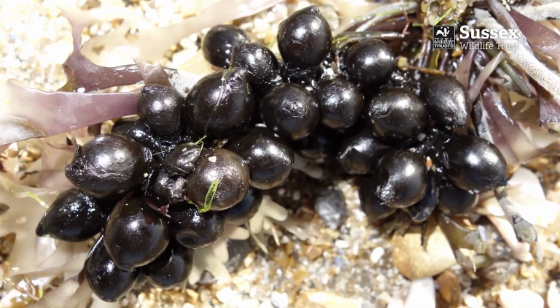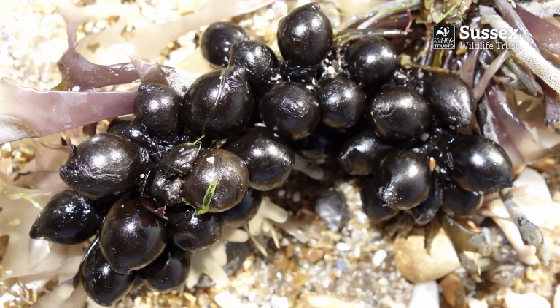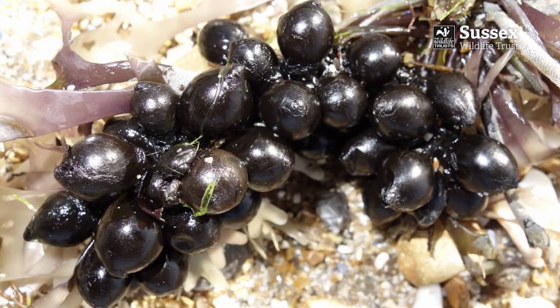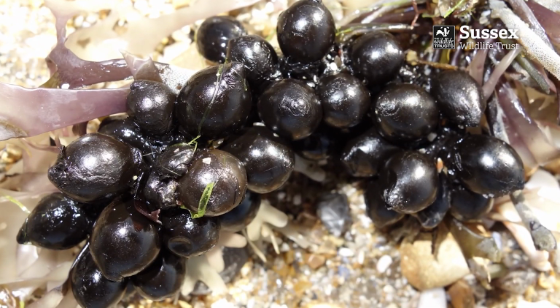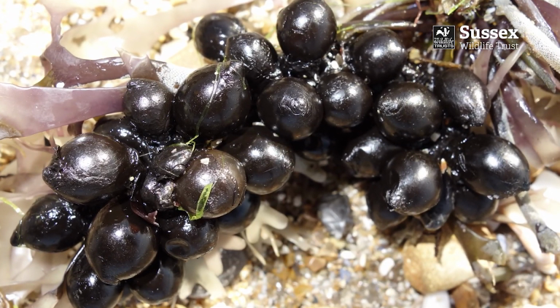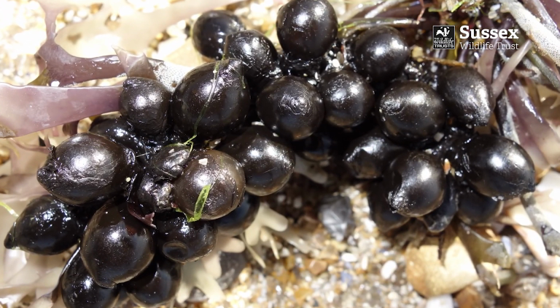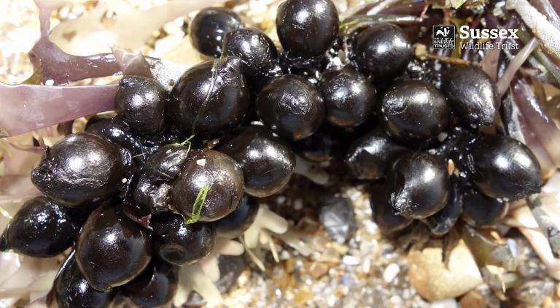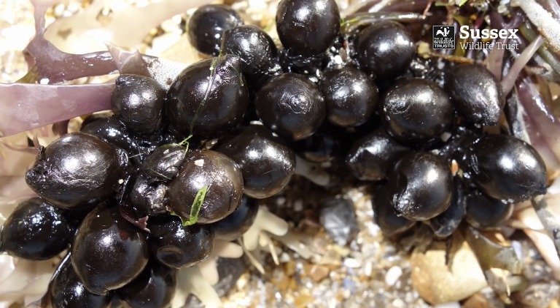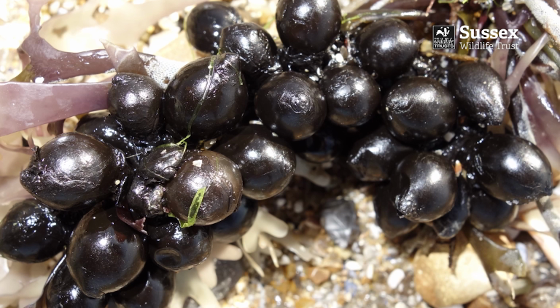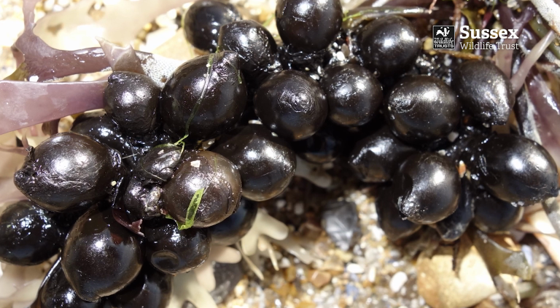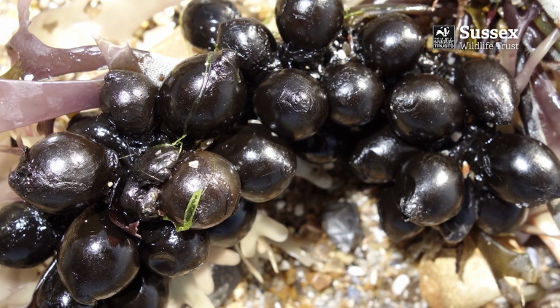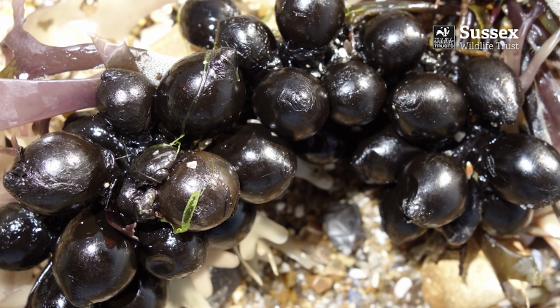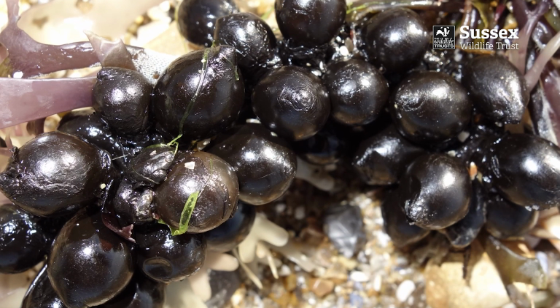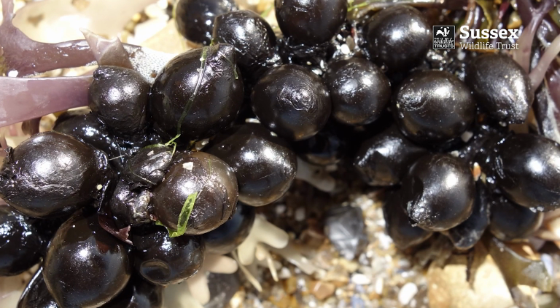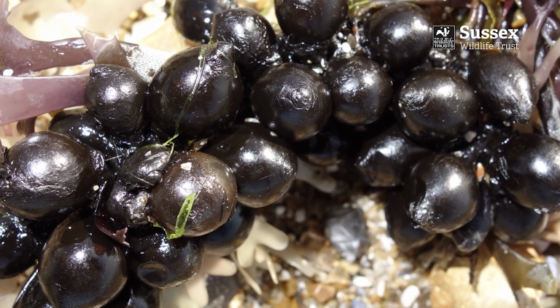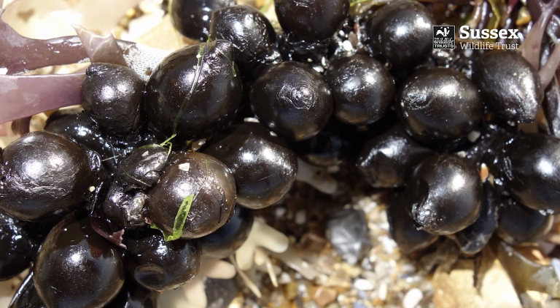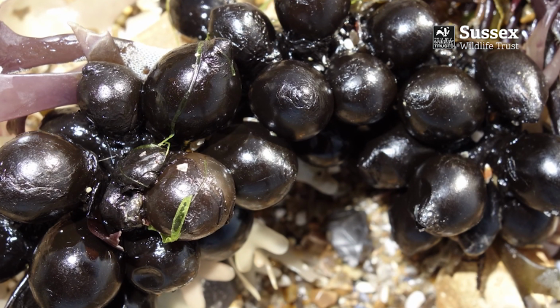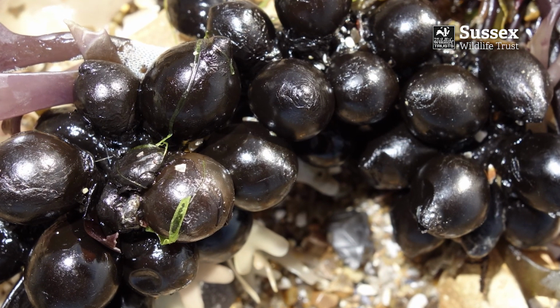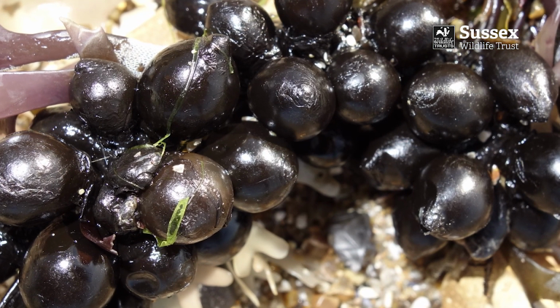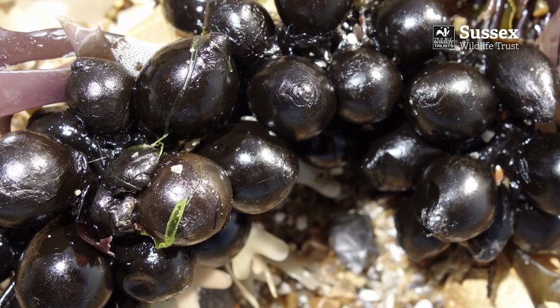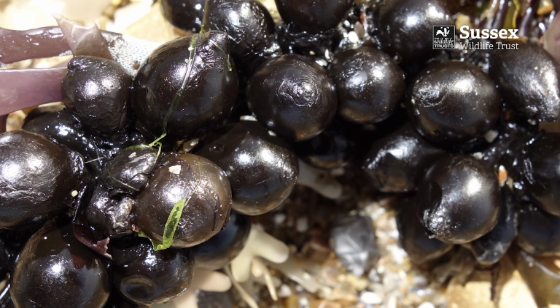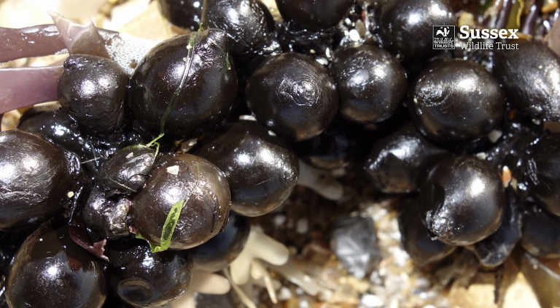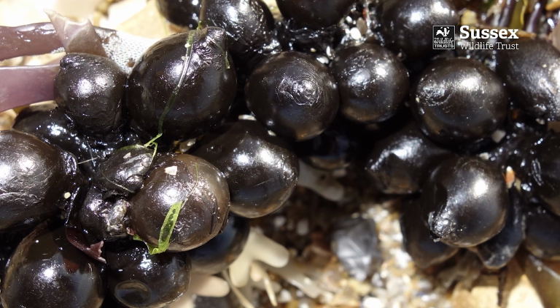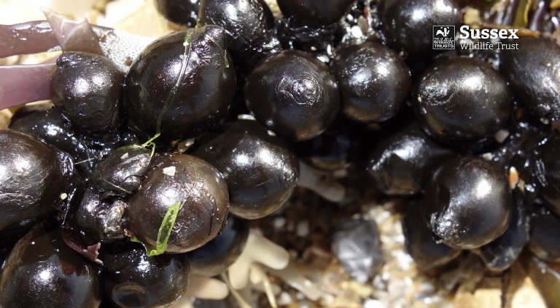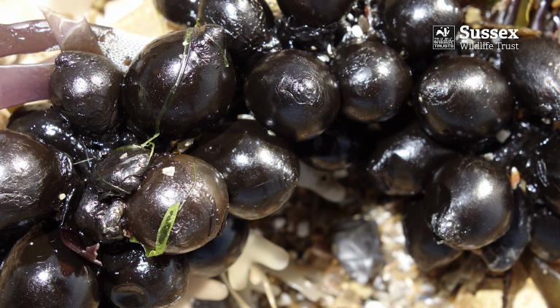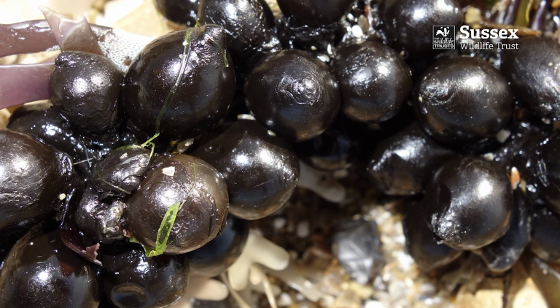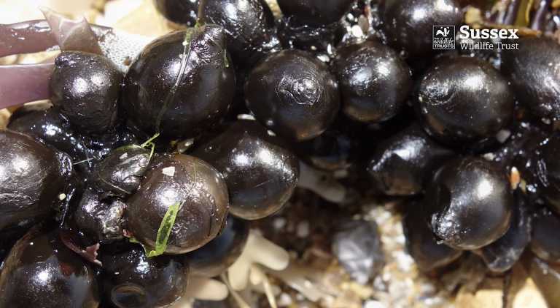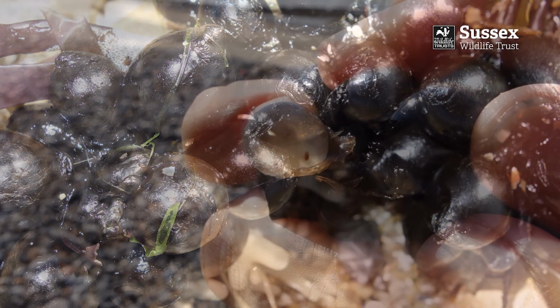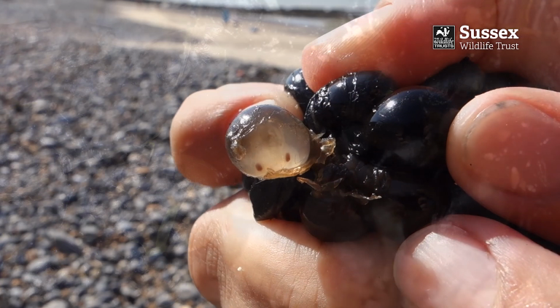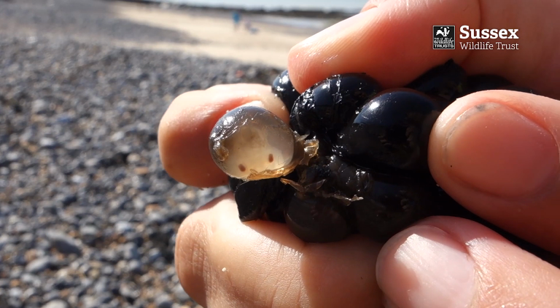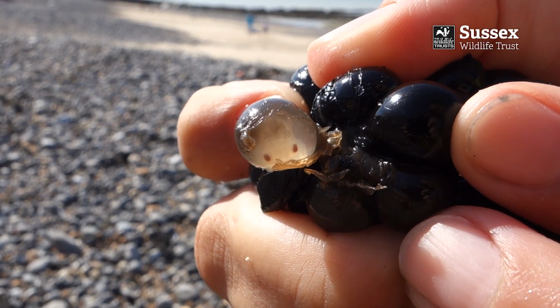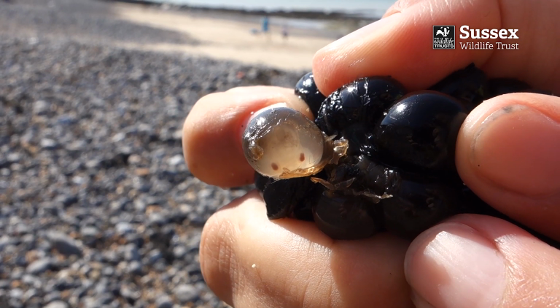These are their eggs which they lay in shallow waters, wrapping them around seaweed to secure them to the sea bed. They take one to a few months to hatch. If you find any washed up on the beach, please put them back in the sea so that they can hatch.